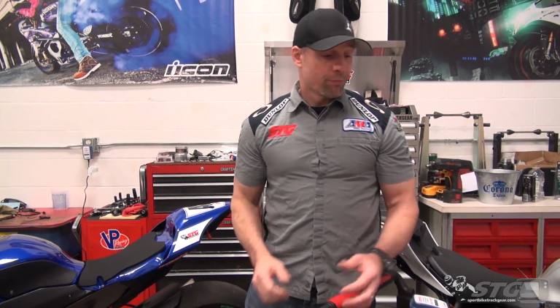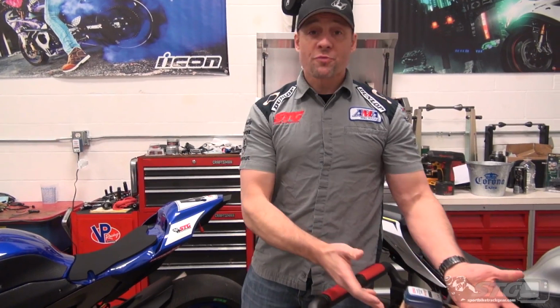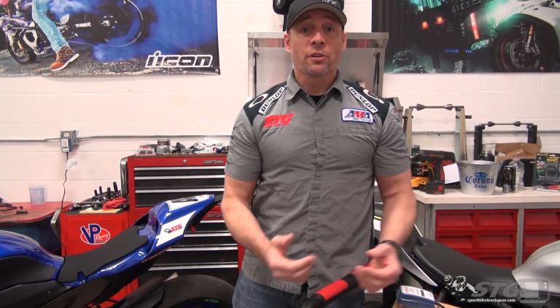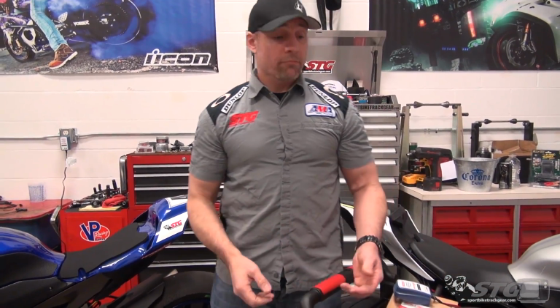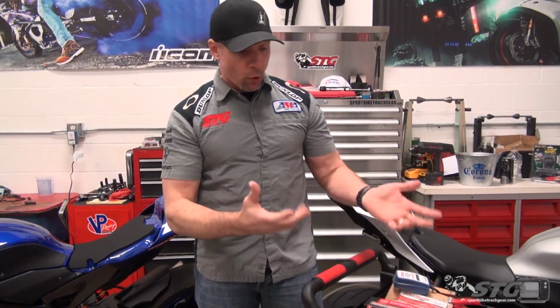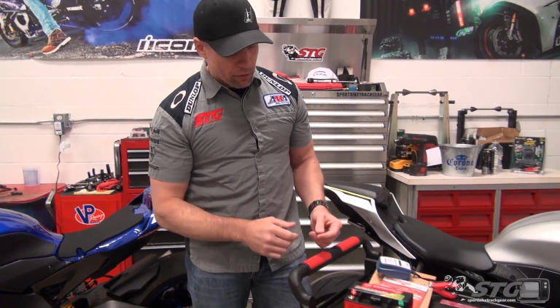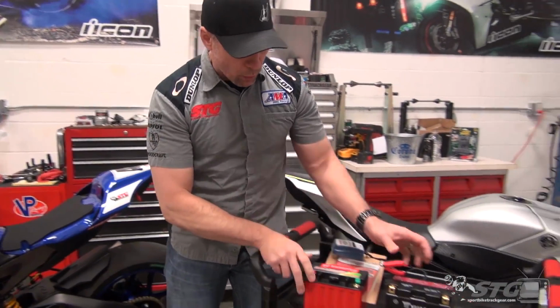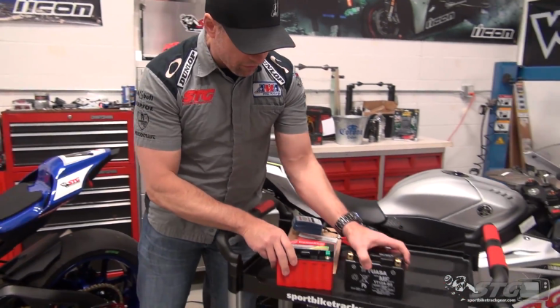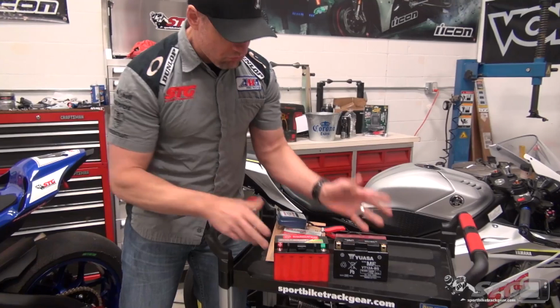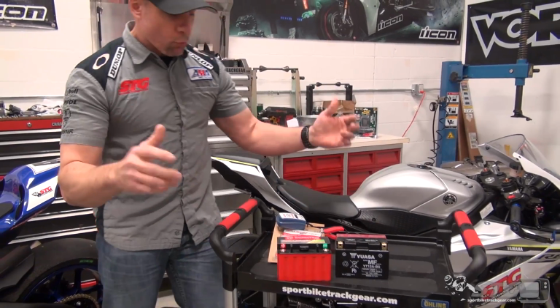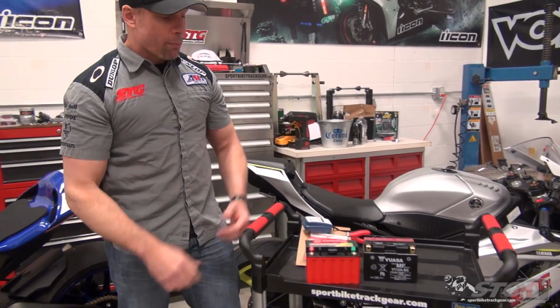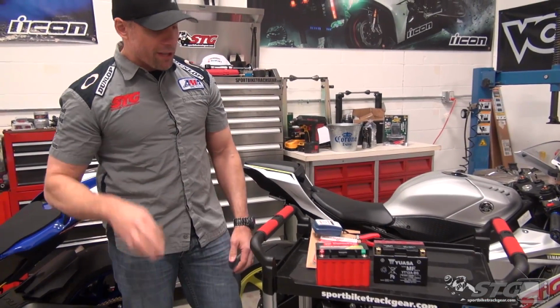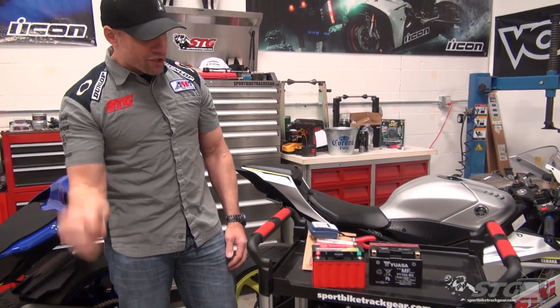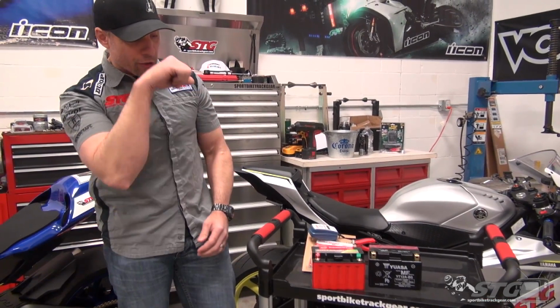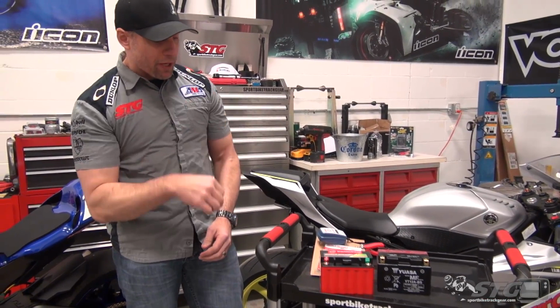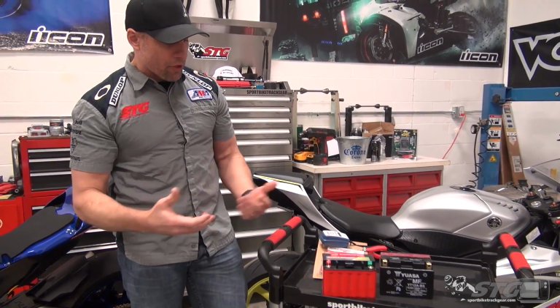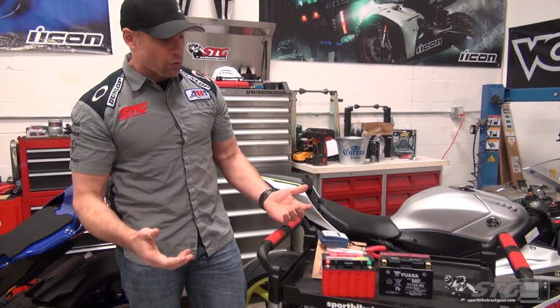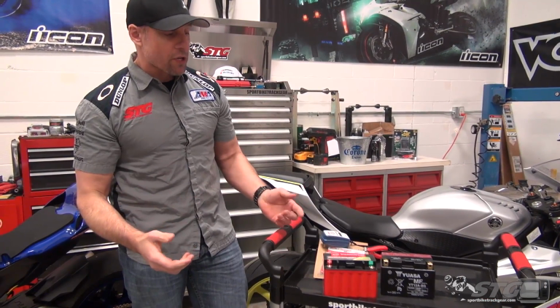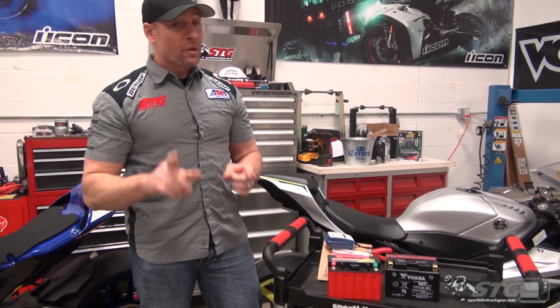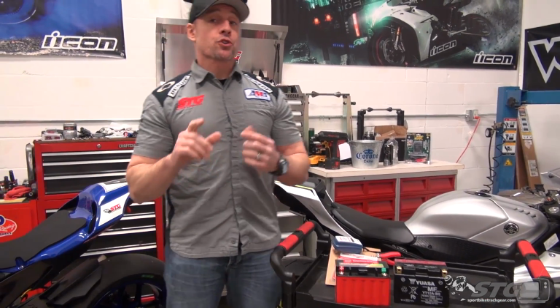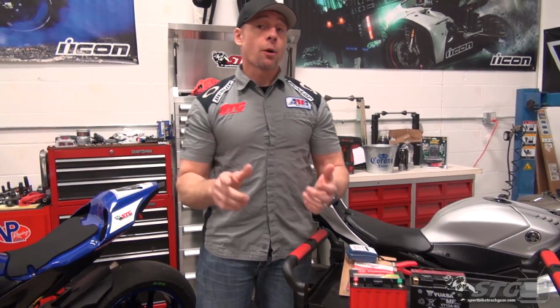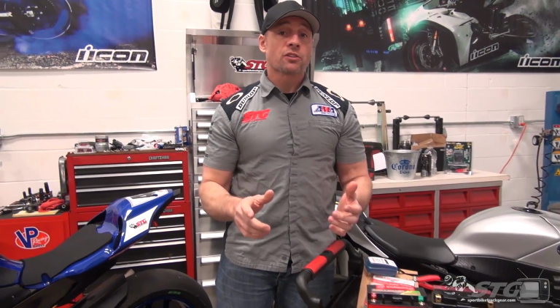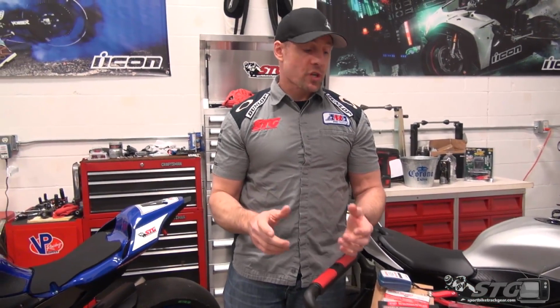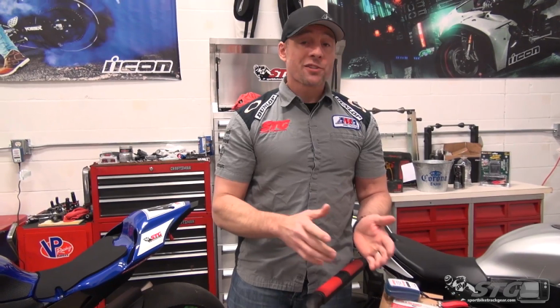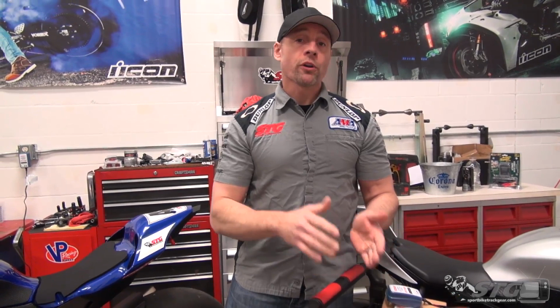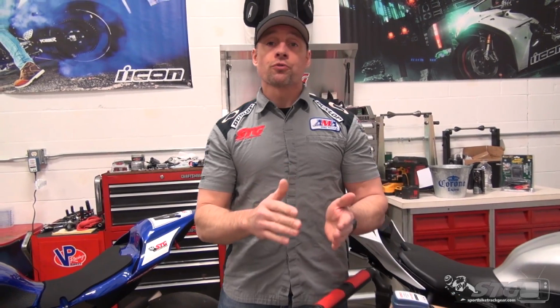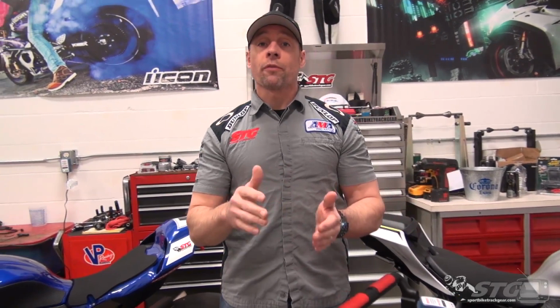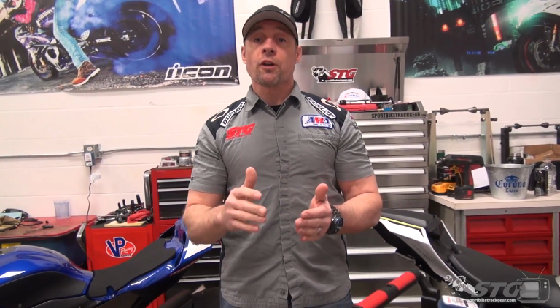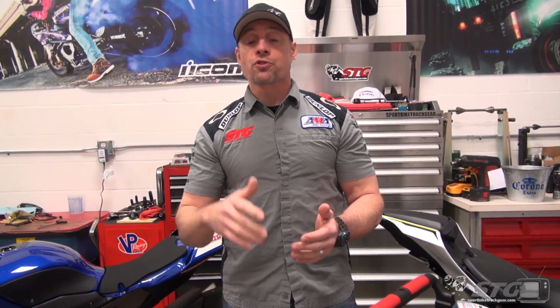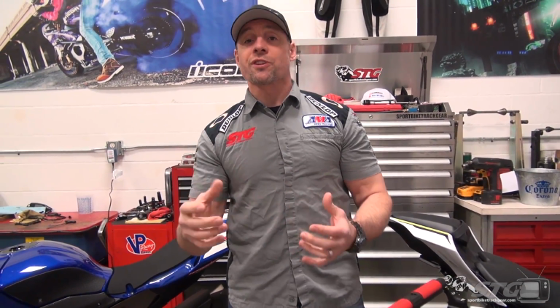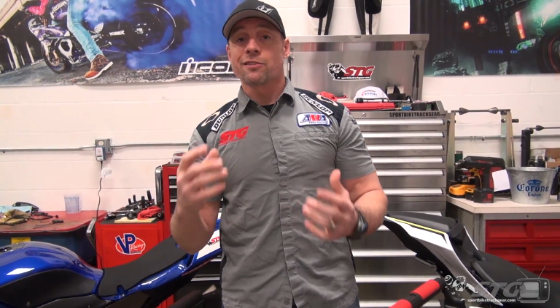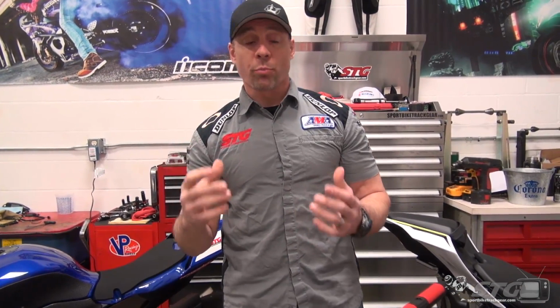These are just batteries, right? They're both batteries. They're both going to fit right in the bike and they just start the bike up — there's no difference. There's actually a big difference, and it's important you choose the one that's right for you so it does not disappoint.